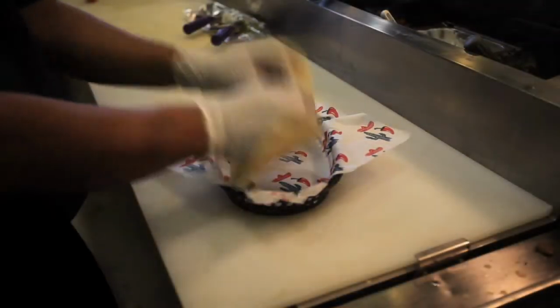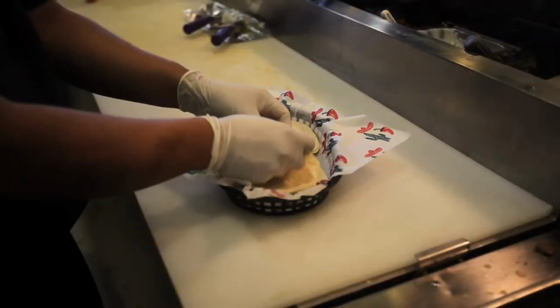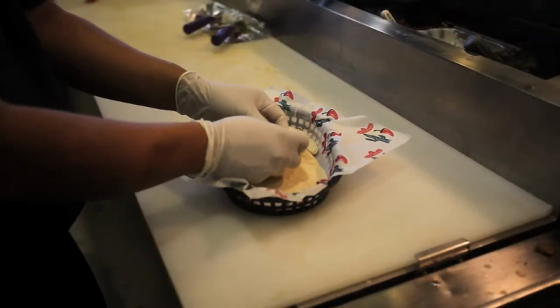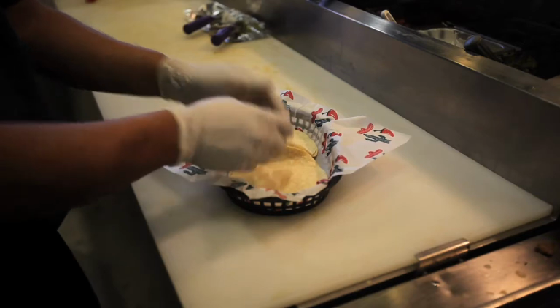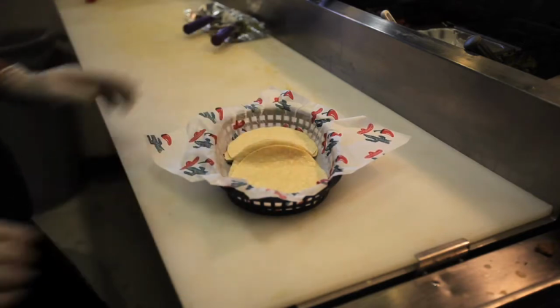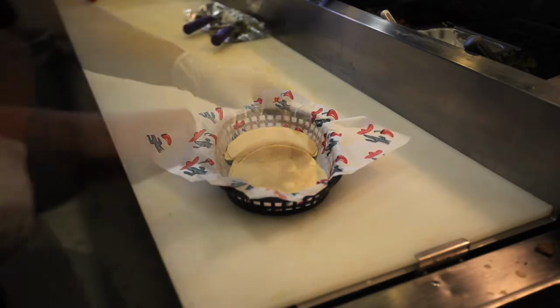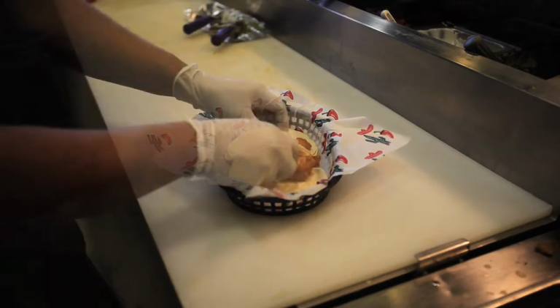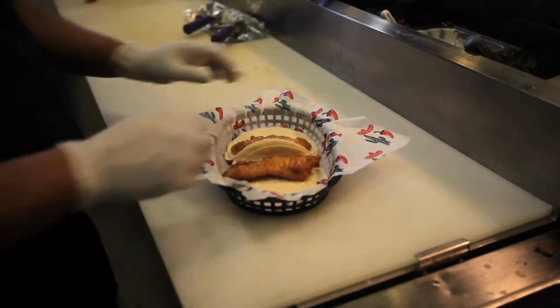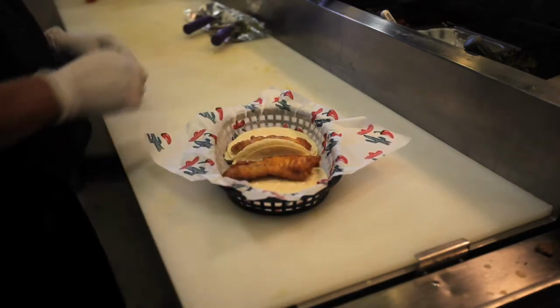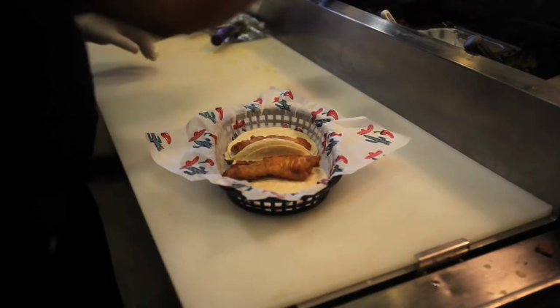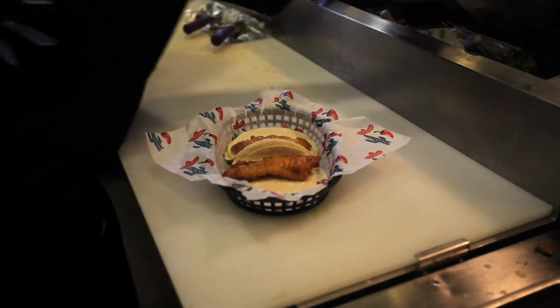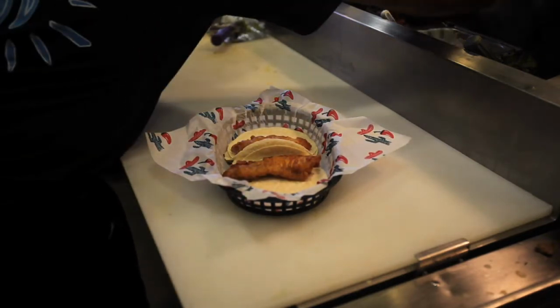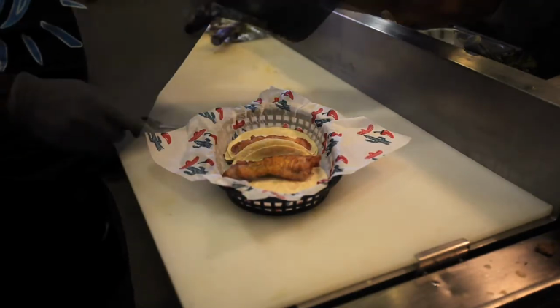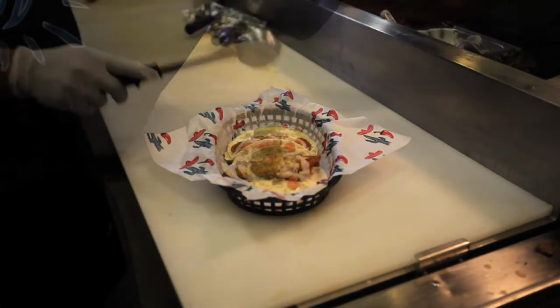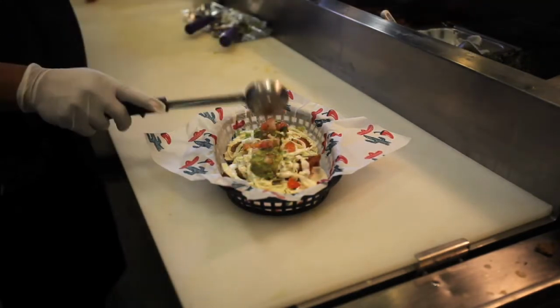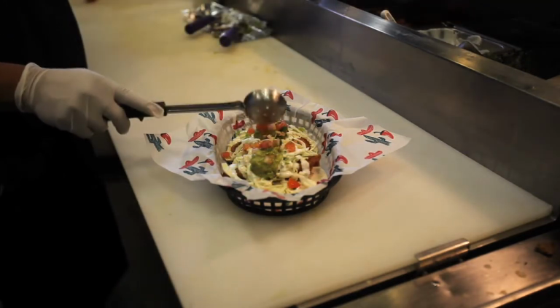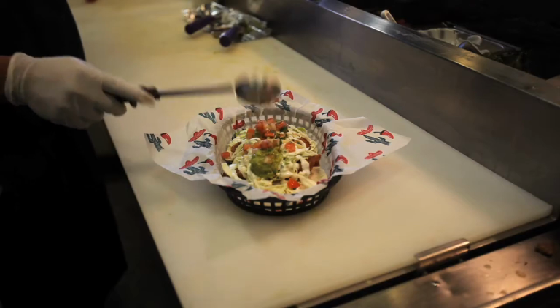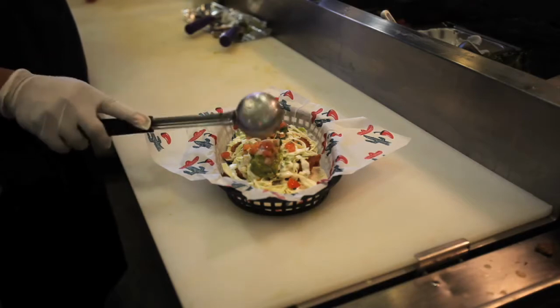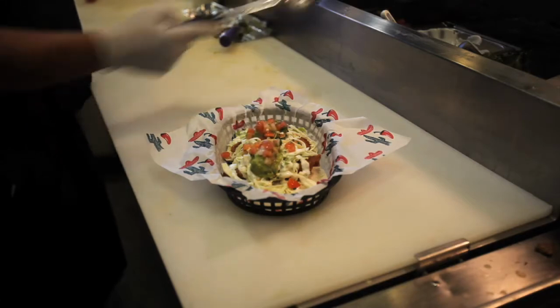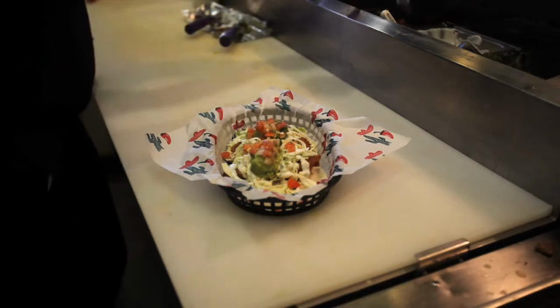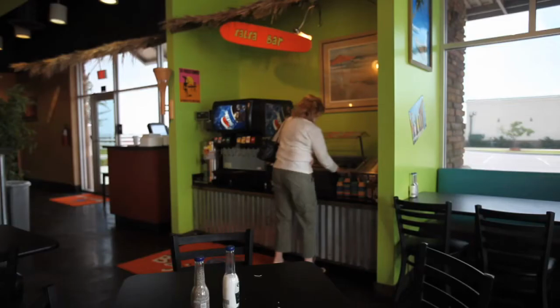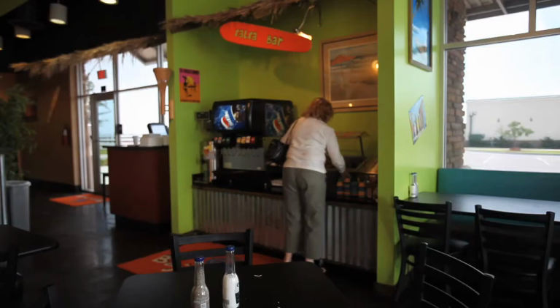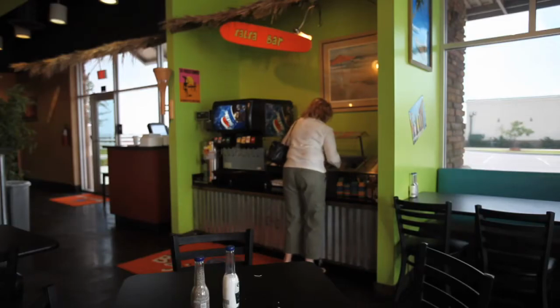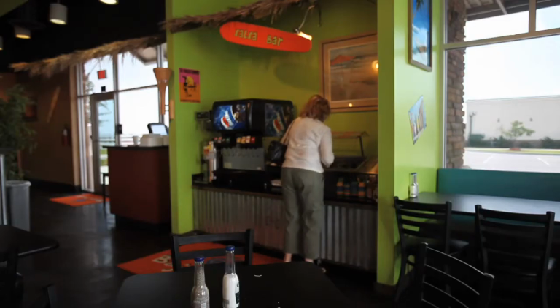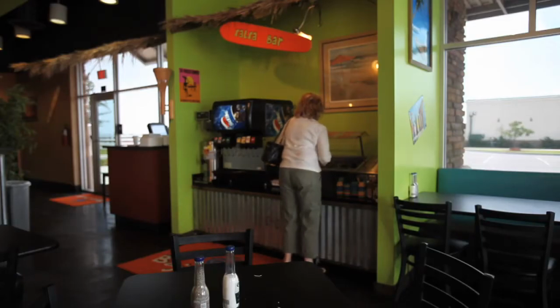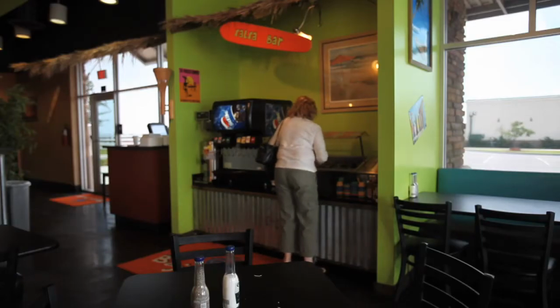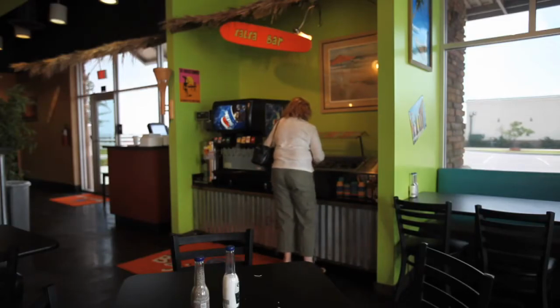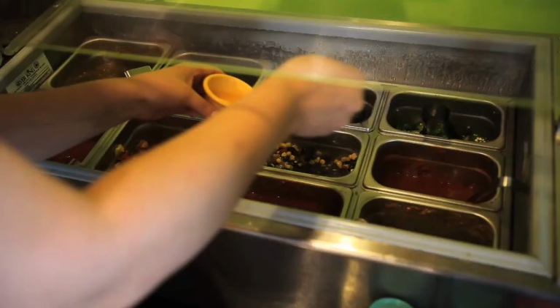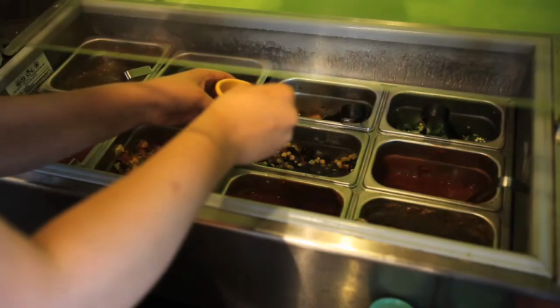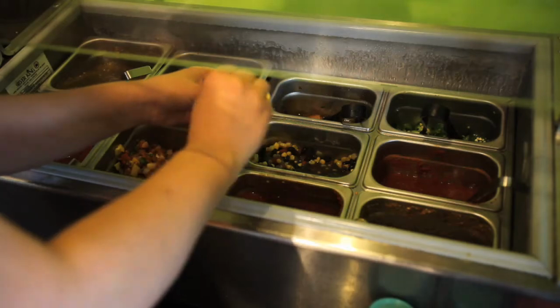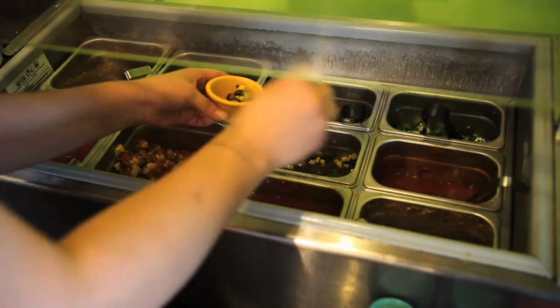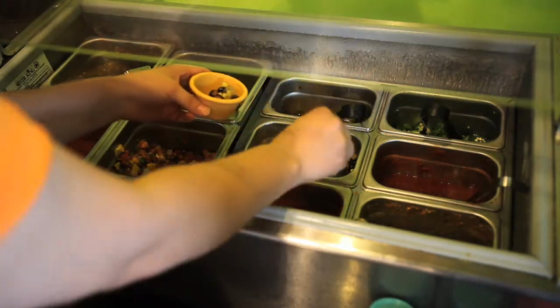We've got a great, fun, beachy atmosphere — relax, hang out, and enjoy our chips and our awesome salsa bar. We've got eight different salsas on the salsa bar. Mango salsa and house salsa are two of the most popular. We've also got a great black bean and corn salsa.